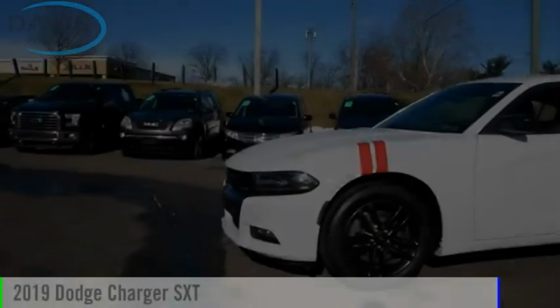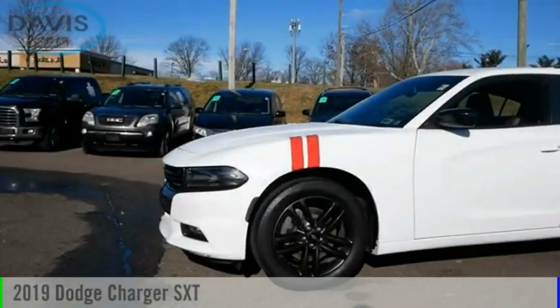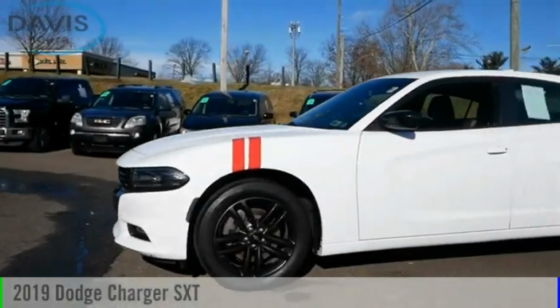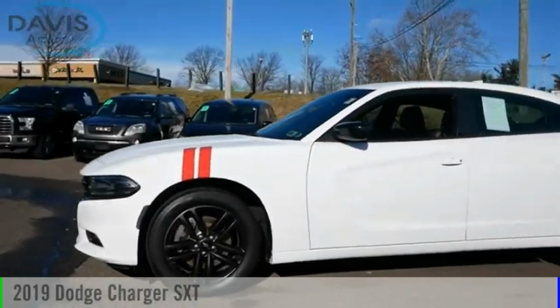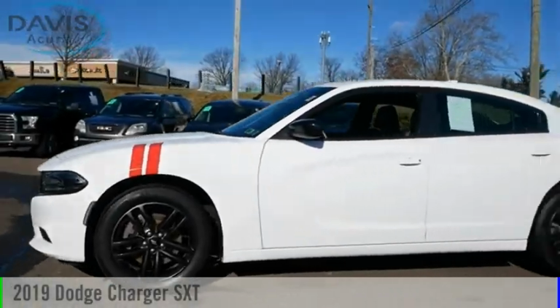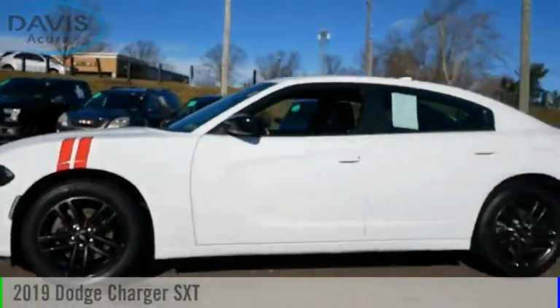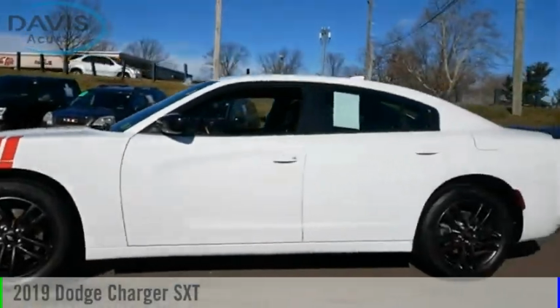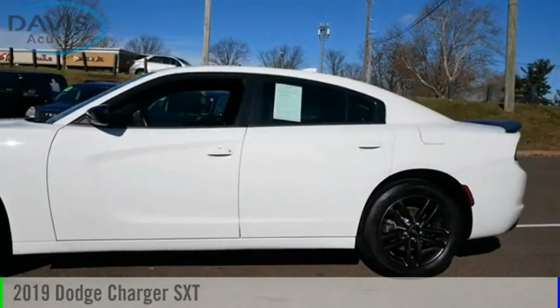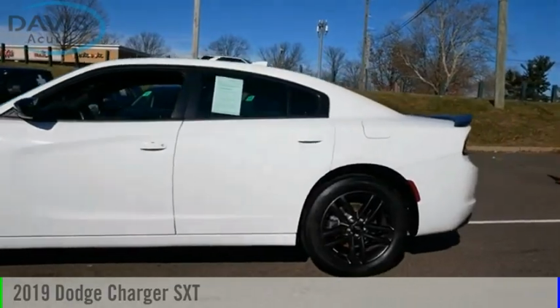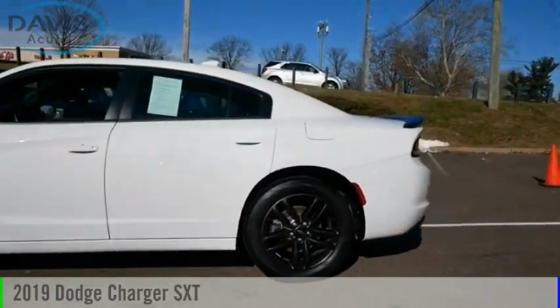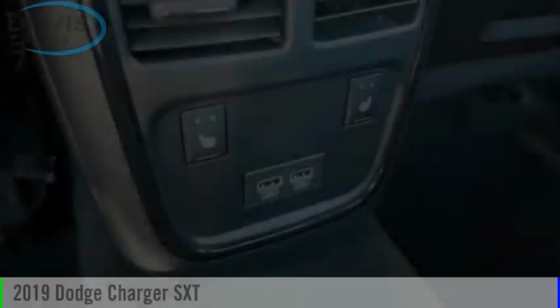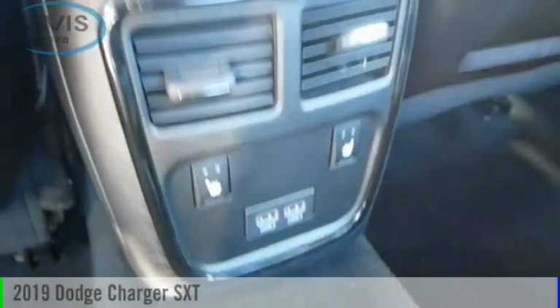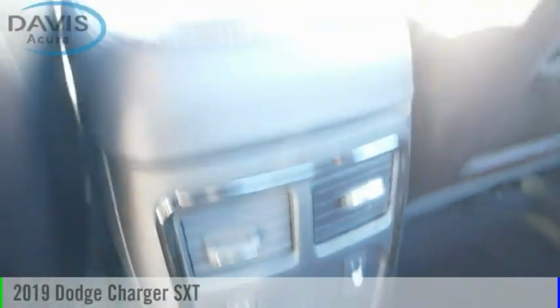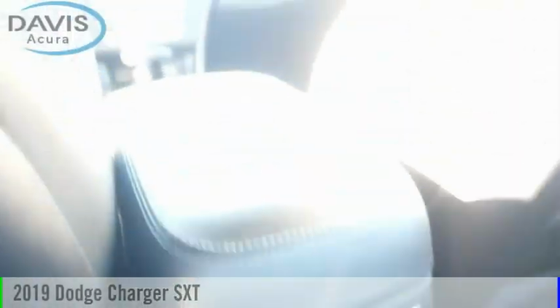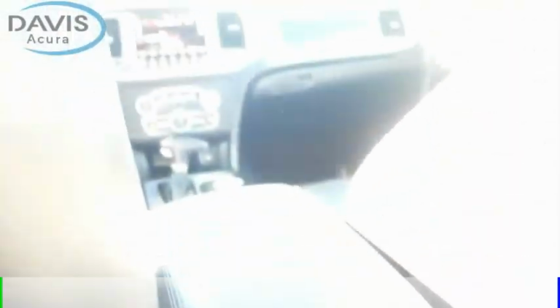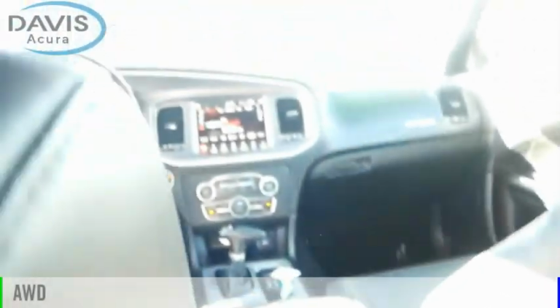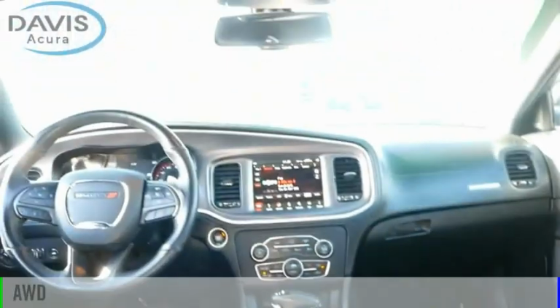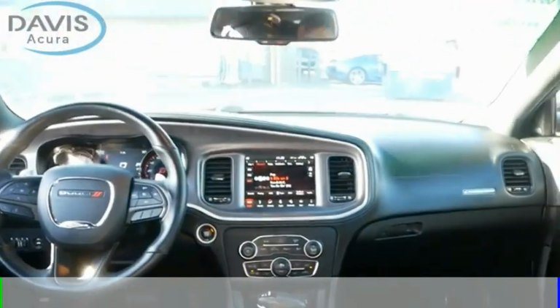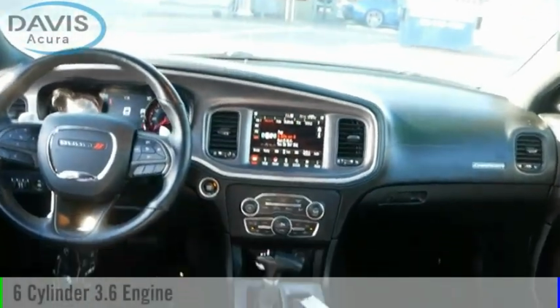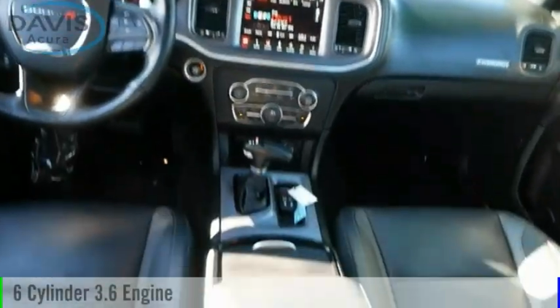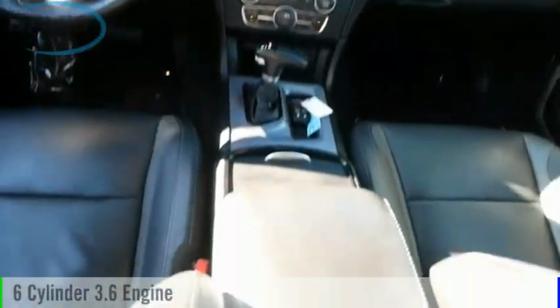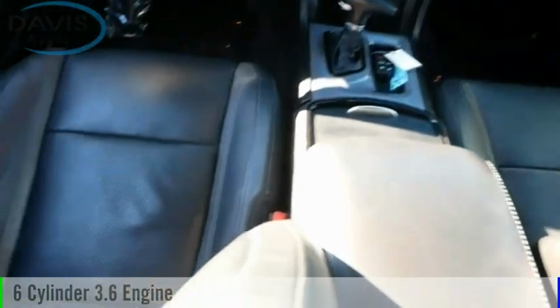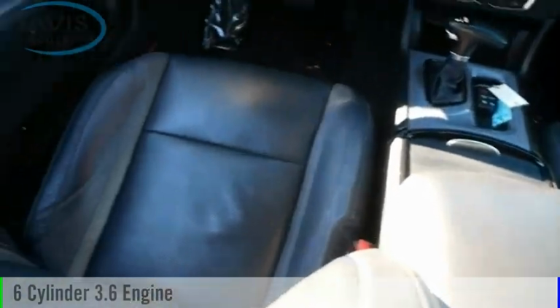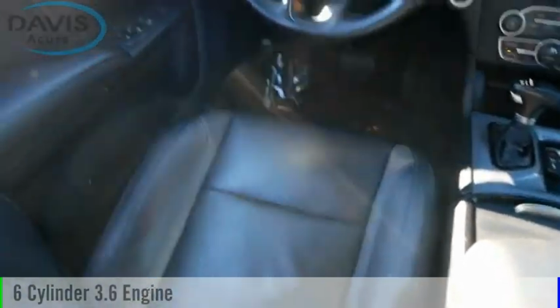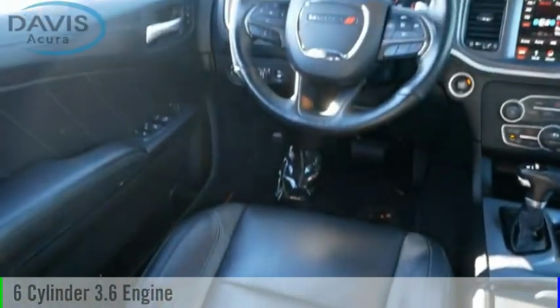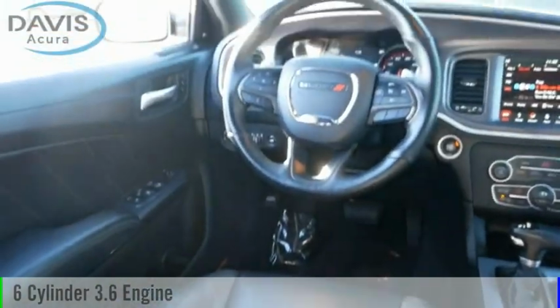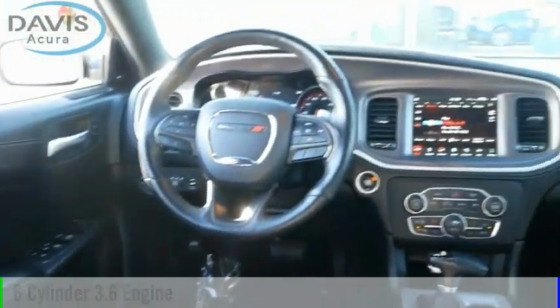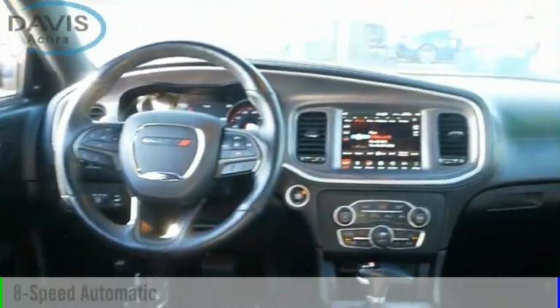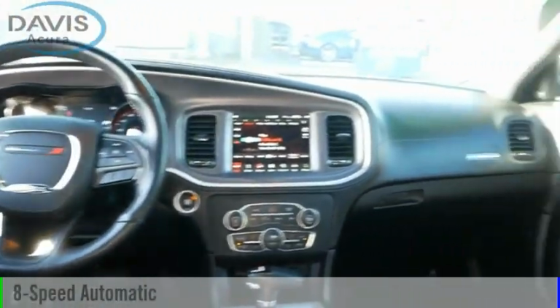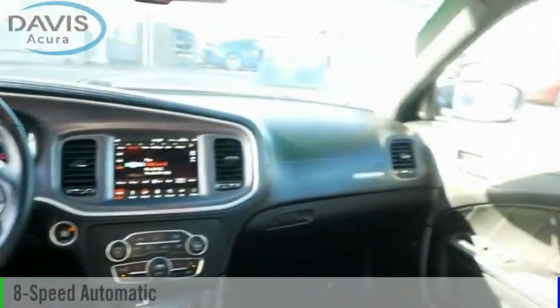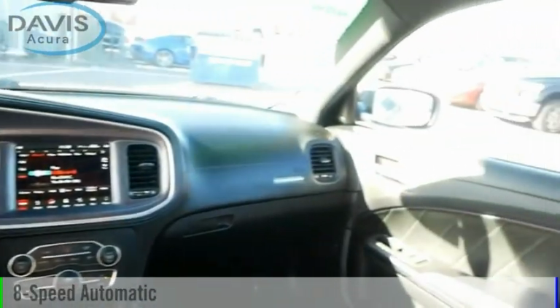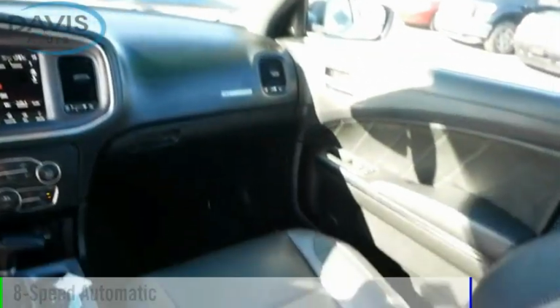We are pleased to show you the 2019 Charger. This vehicle is powered by an all-wheel drive, 6-cylinder, 3.6-liter engine and comes with an 8-speed automatic transmission.